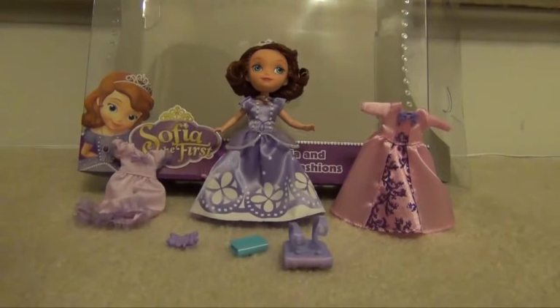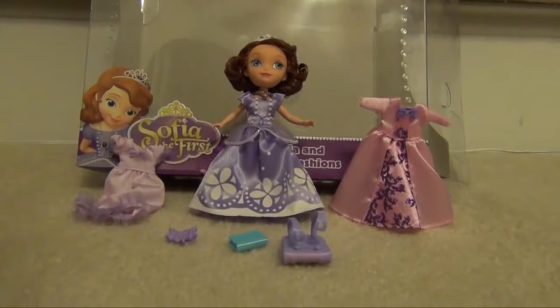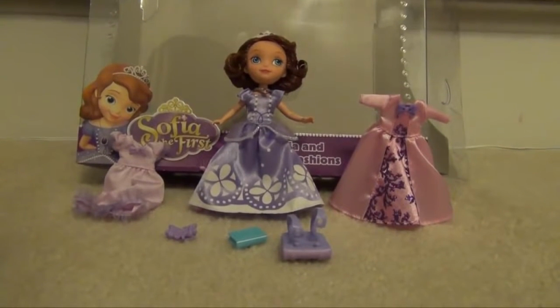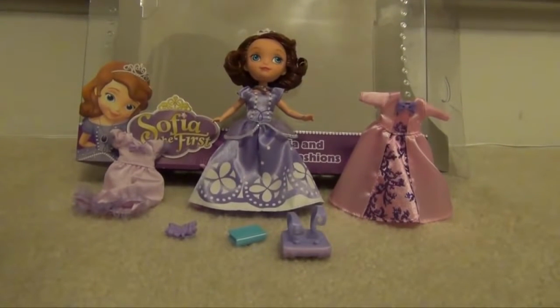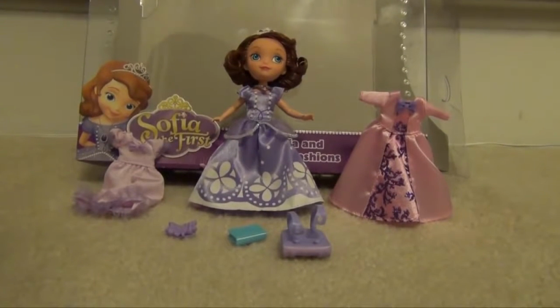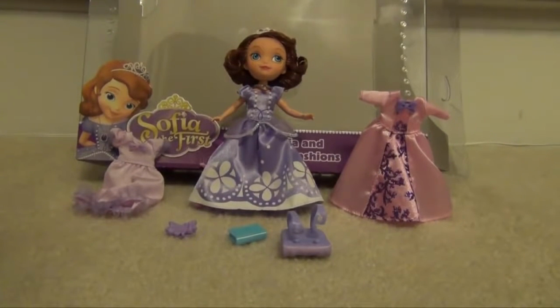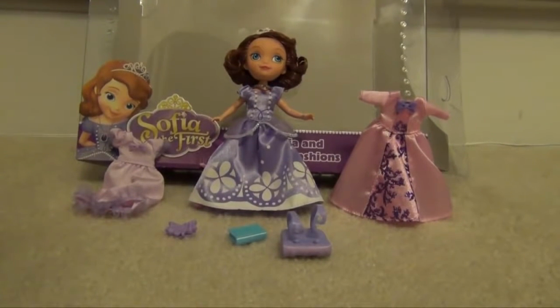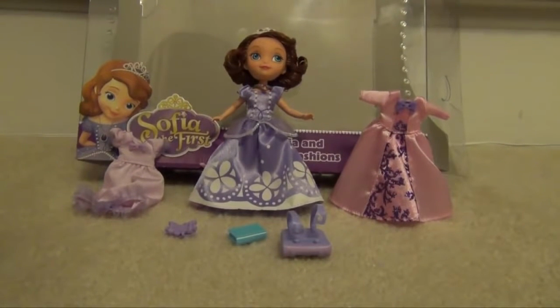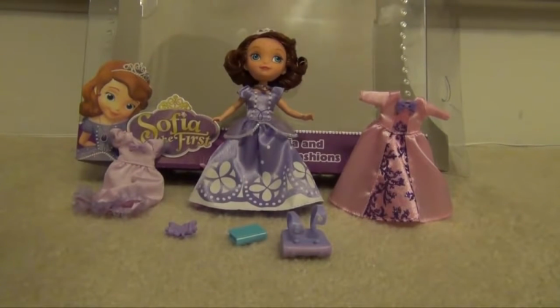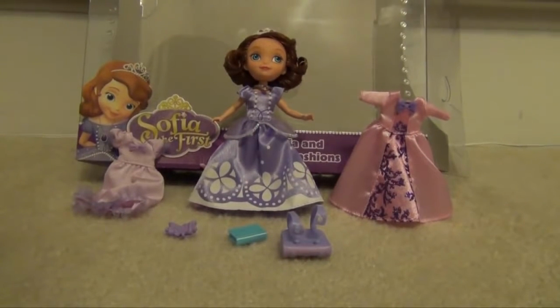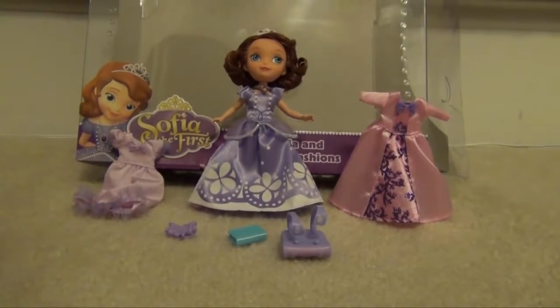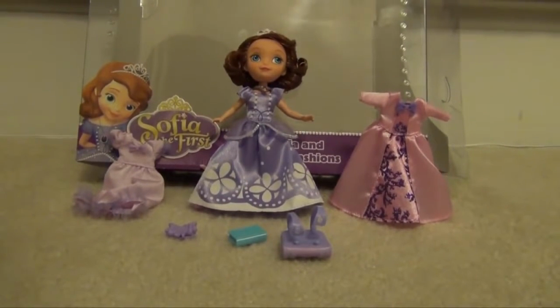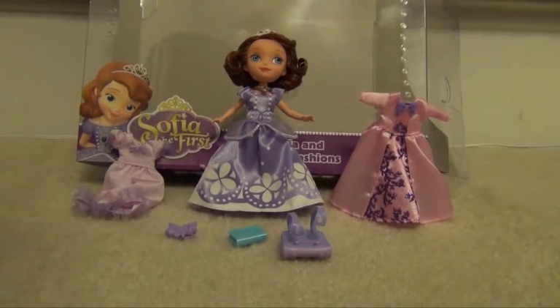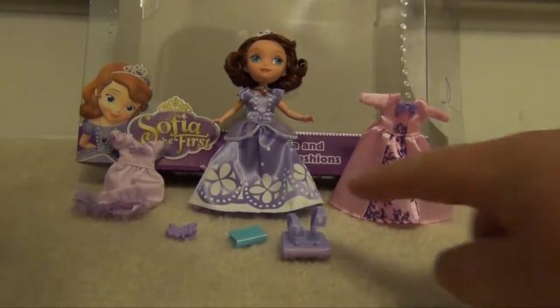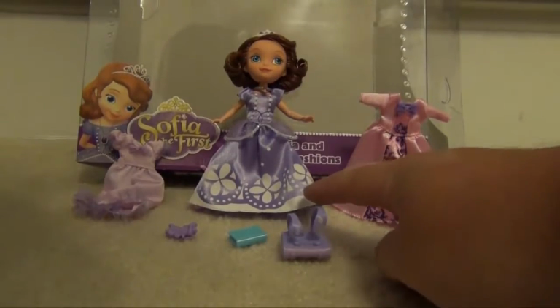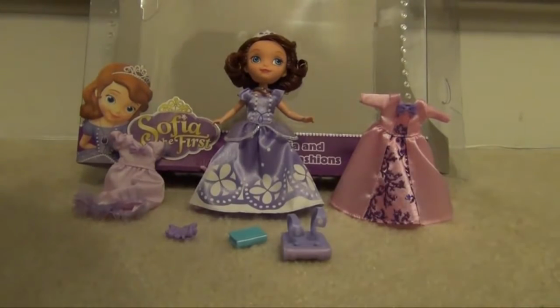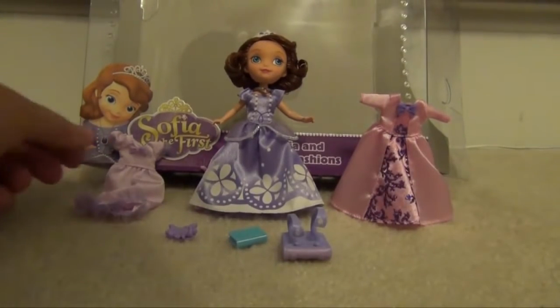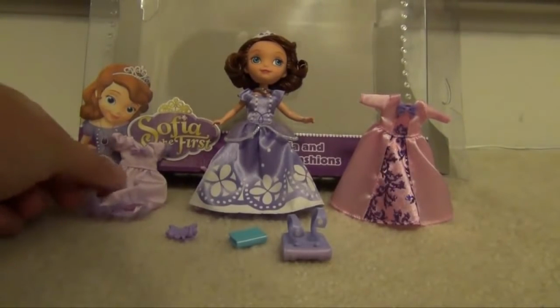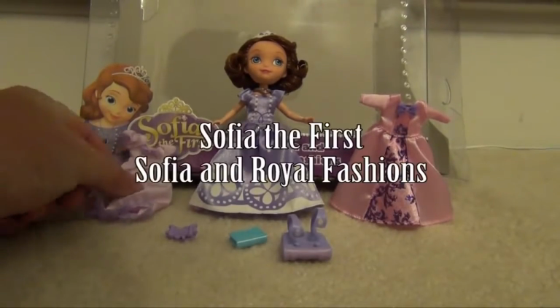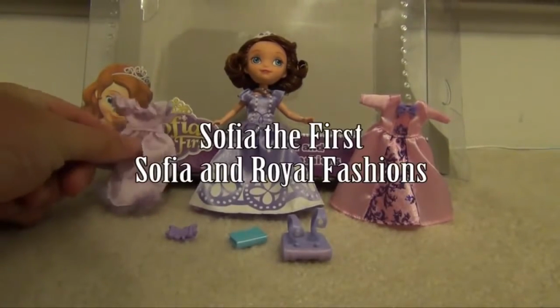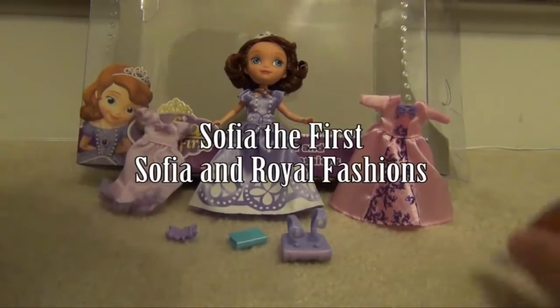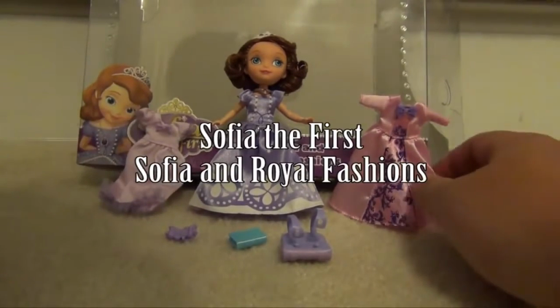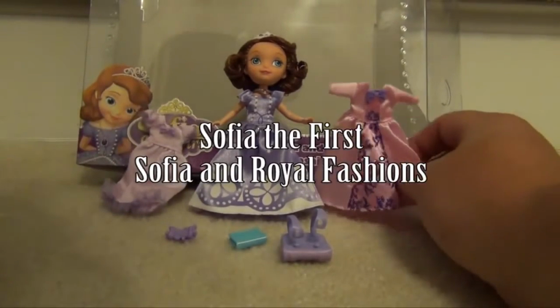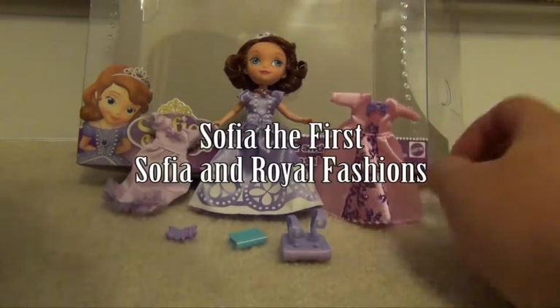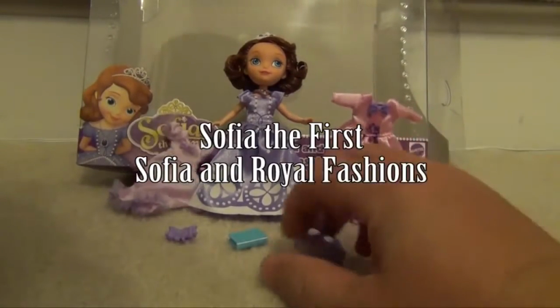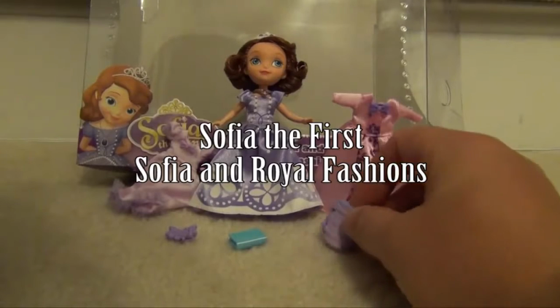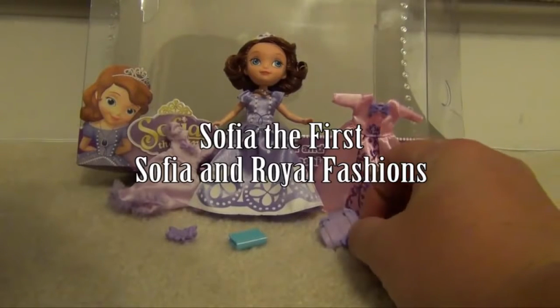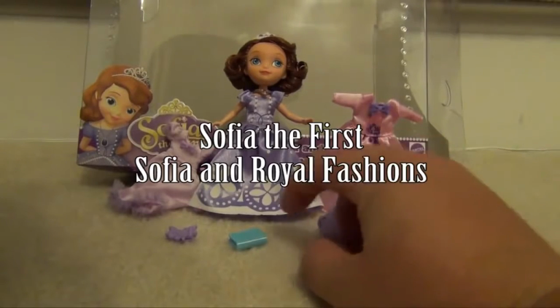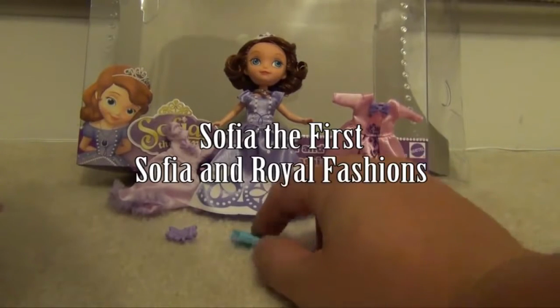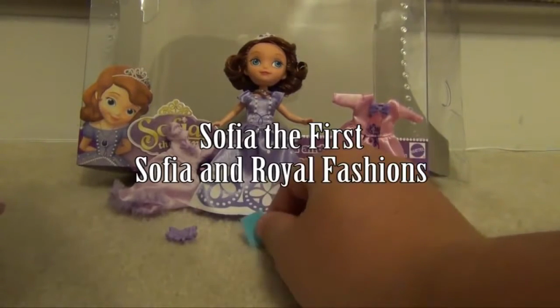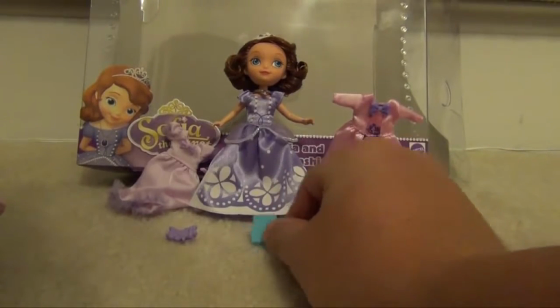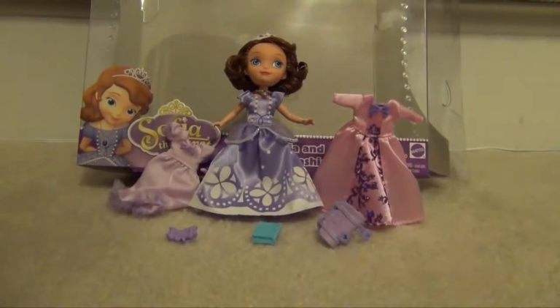Hi everyone, this is the review of the Sofia the First, Sofia and Royal Fashions. As you can see right here, it comes with the Sofia, her nightgown, and another dress, along with a backpack, a hair bow, and a book.